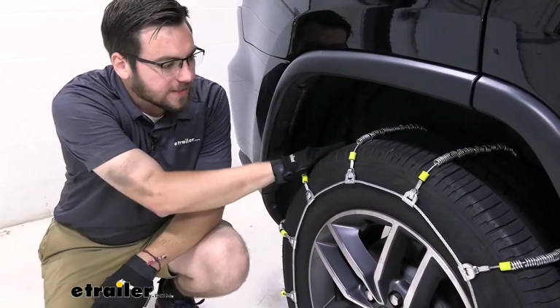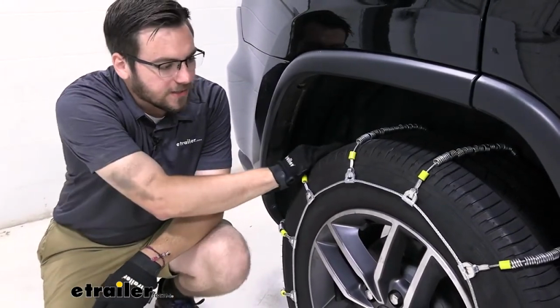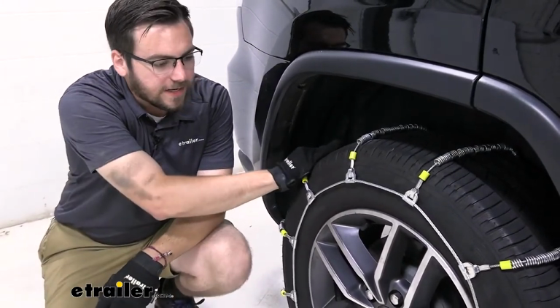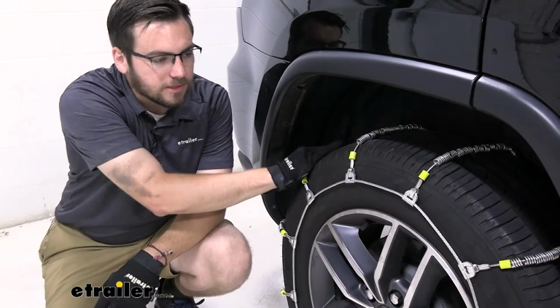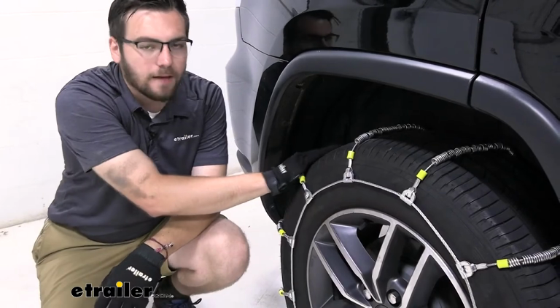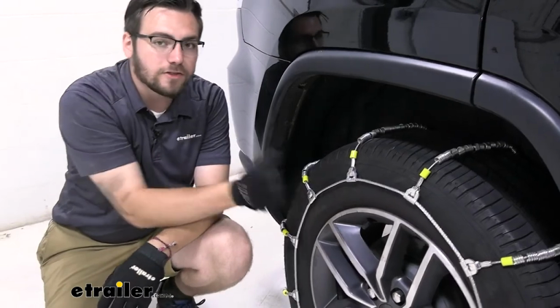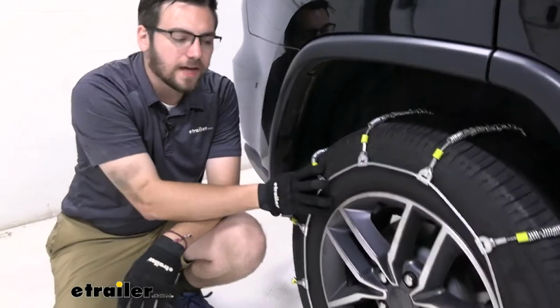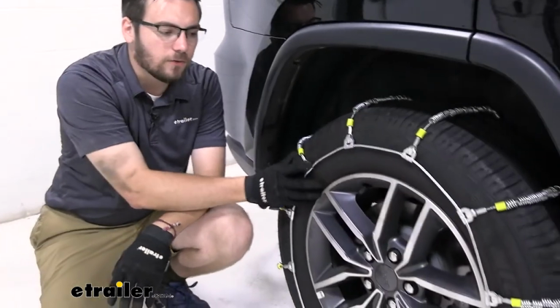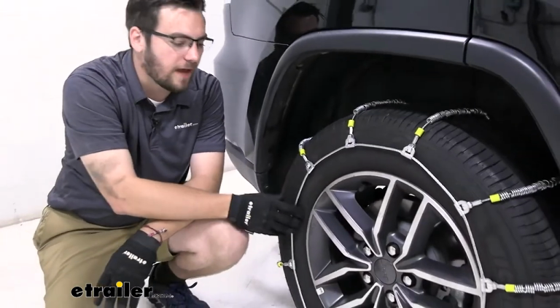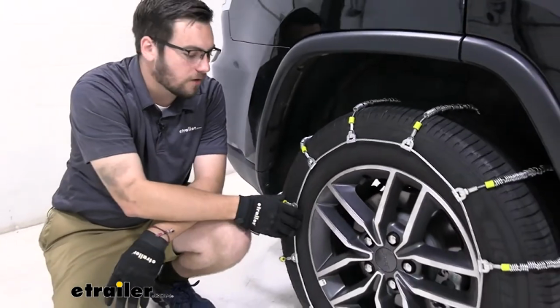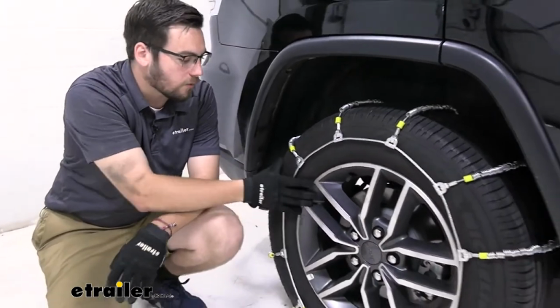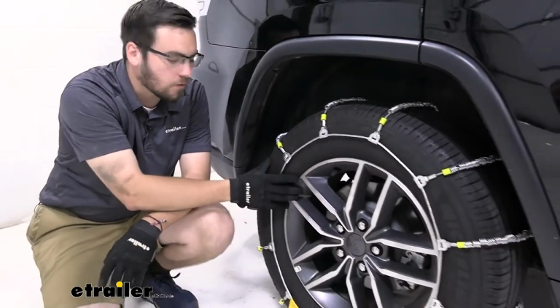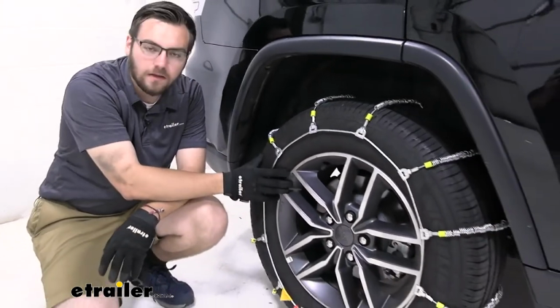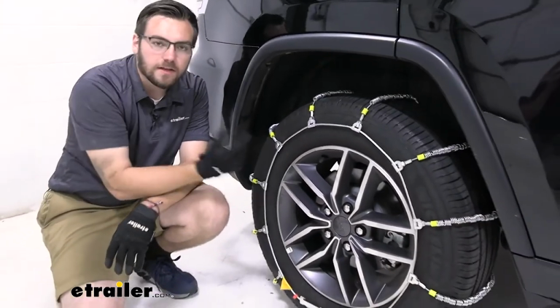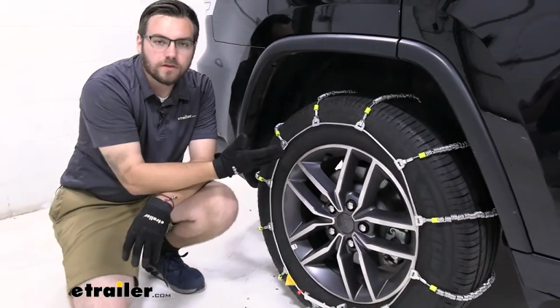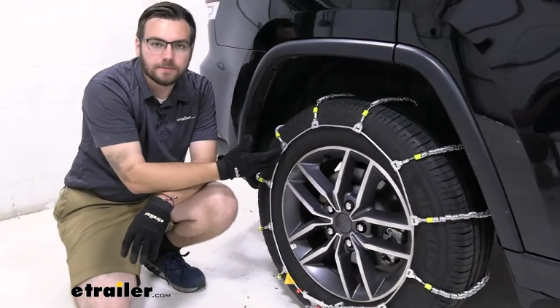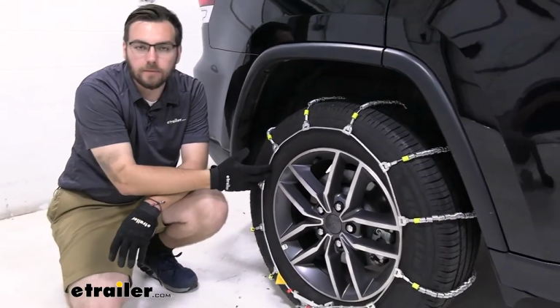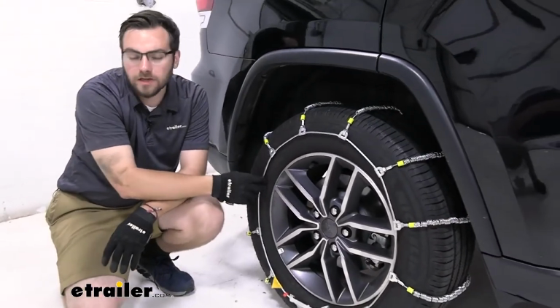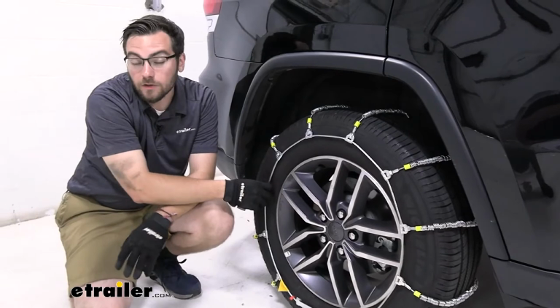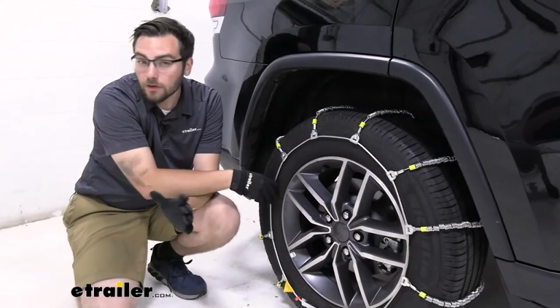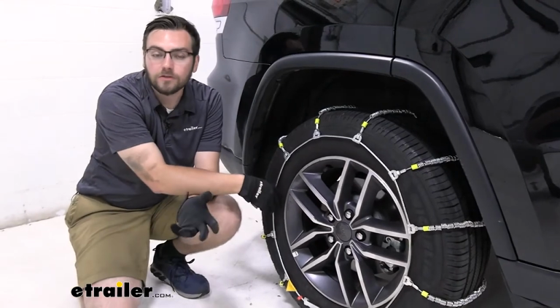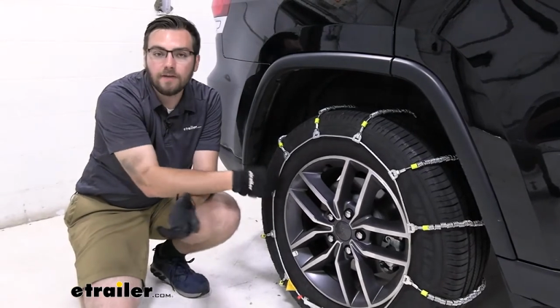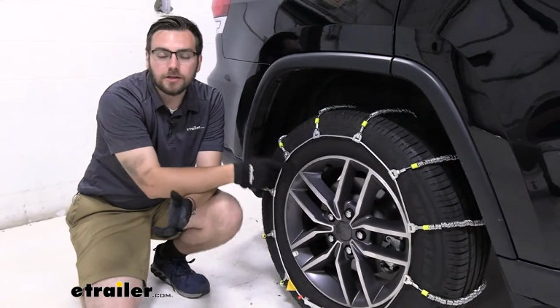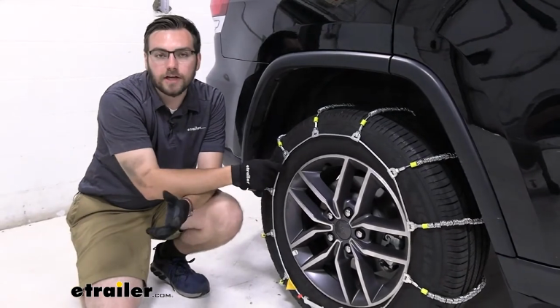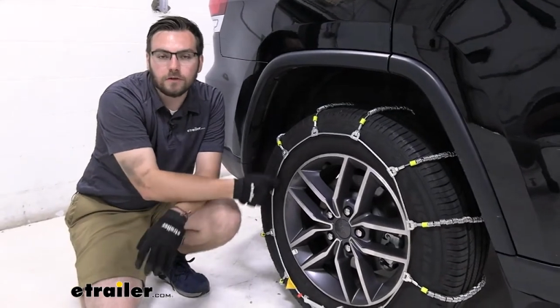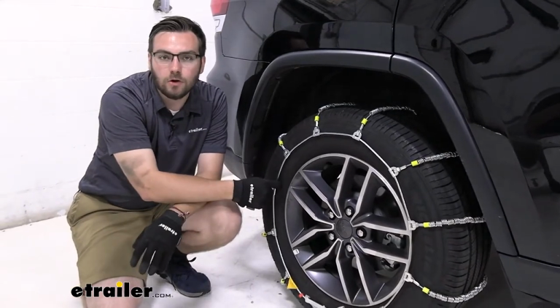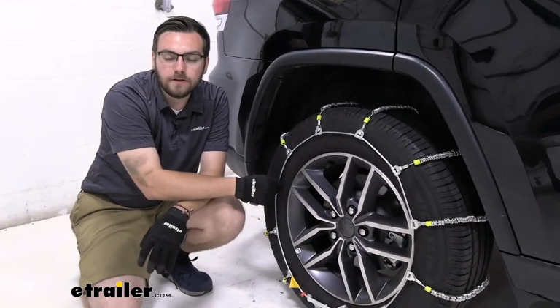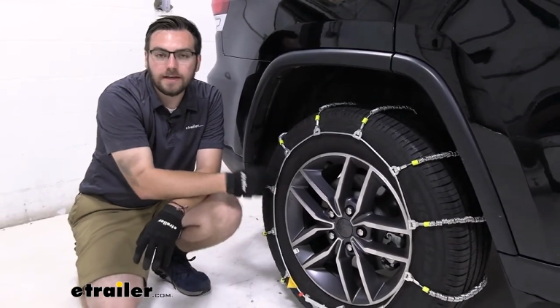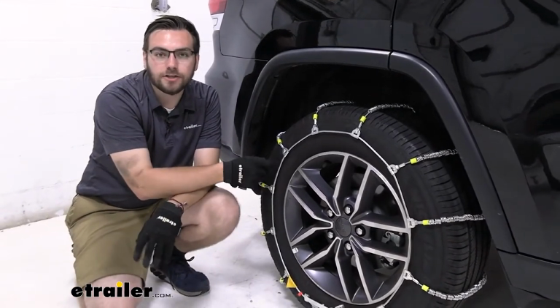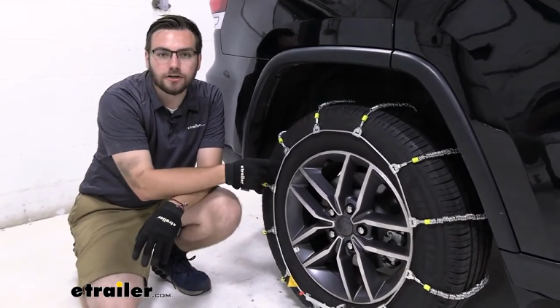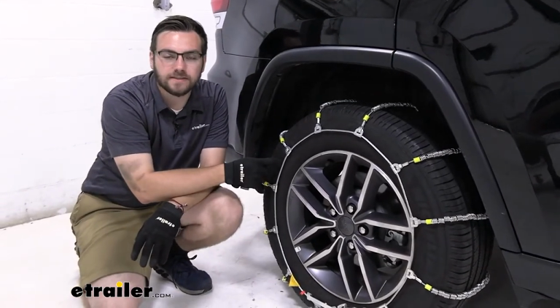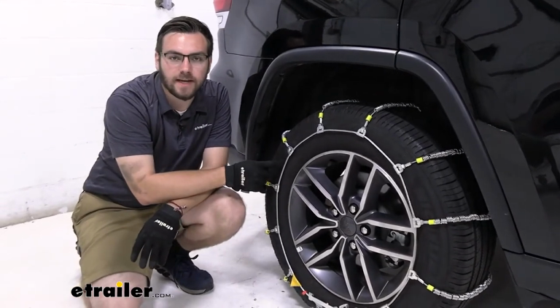The installation doesn't take too much time. Do take note that we do have it here on the rear wheel because most of your Jeeps are going to be rear wheel drive. Be sure to check your vehicle's owner's manual to make sure yours is the same.